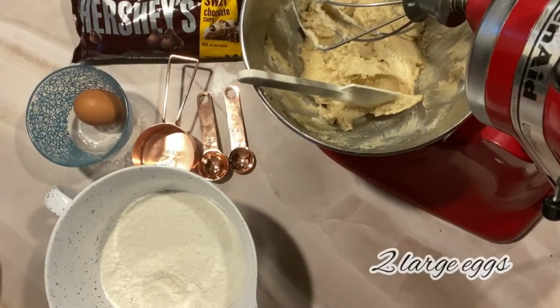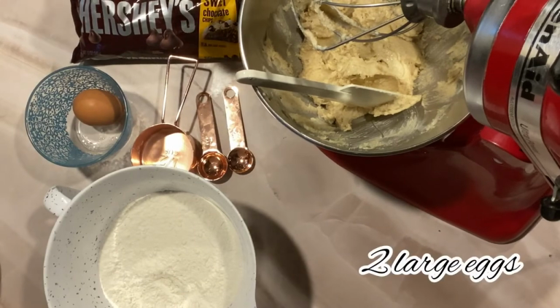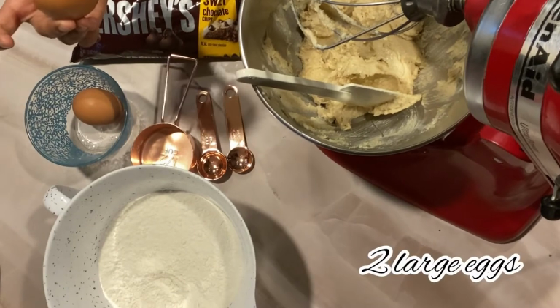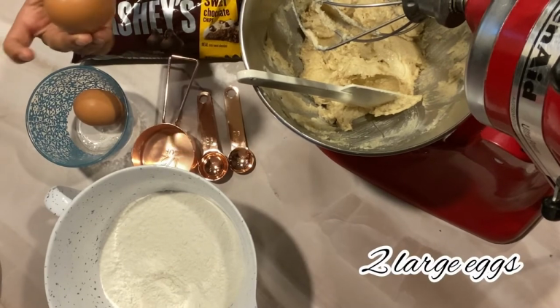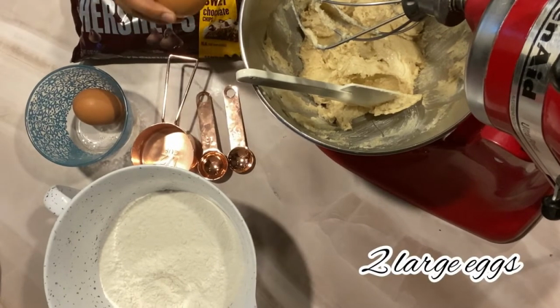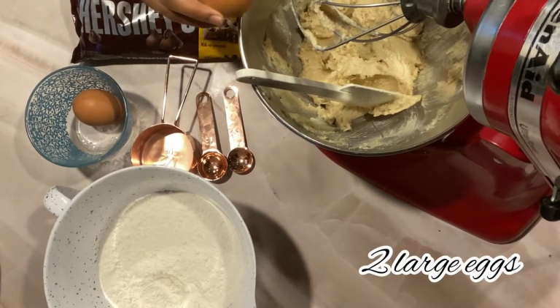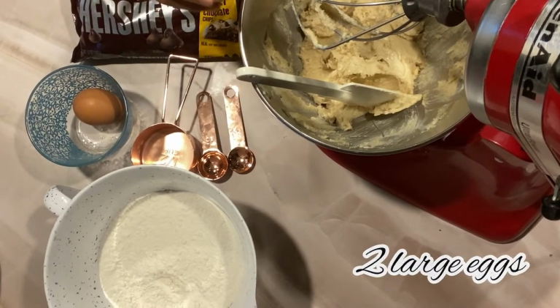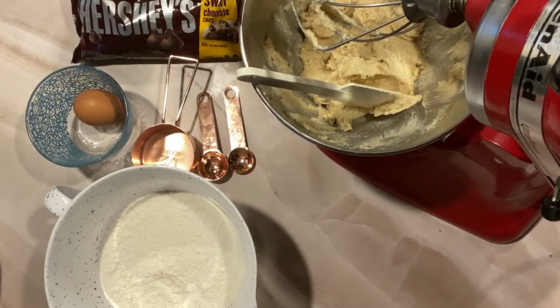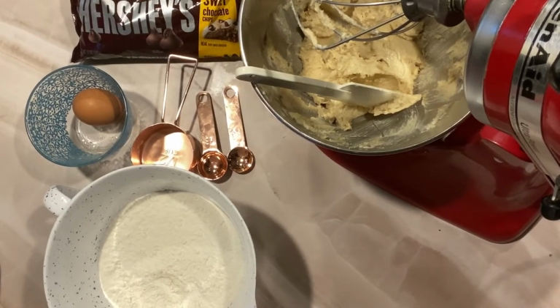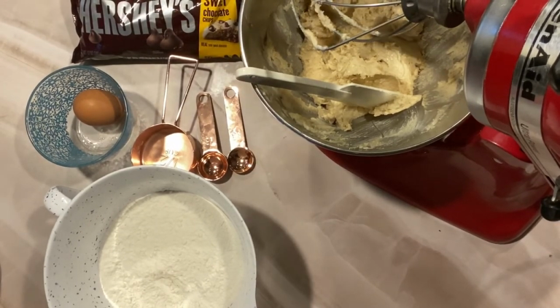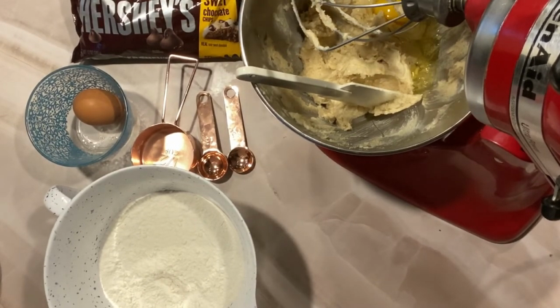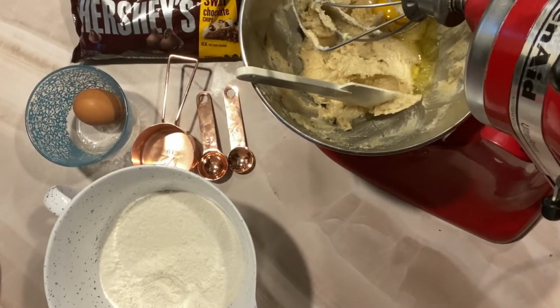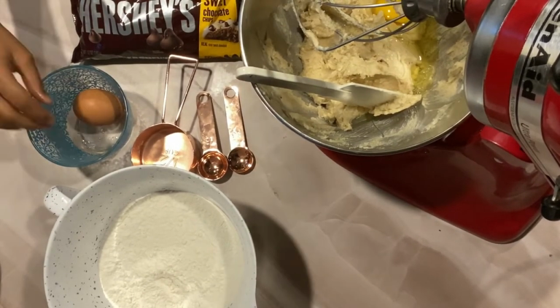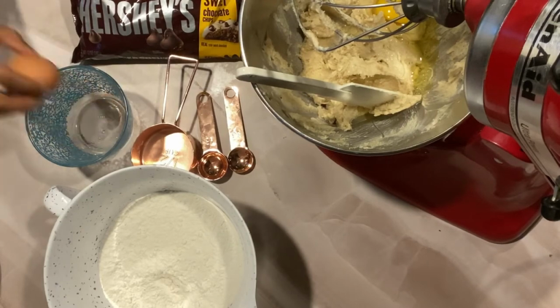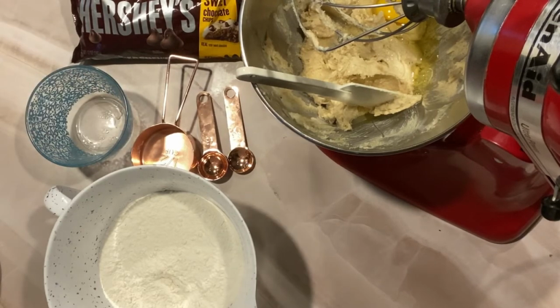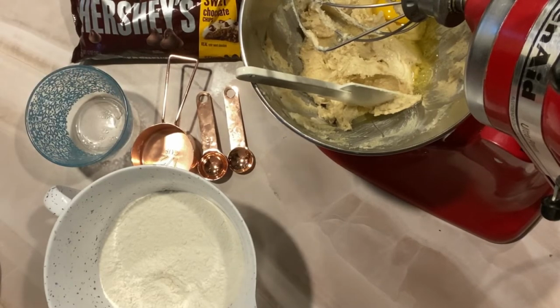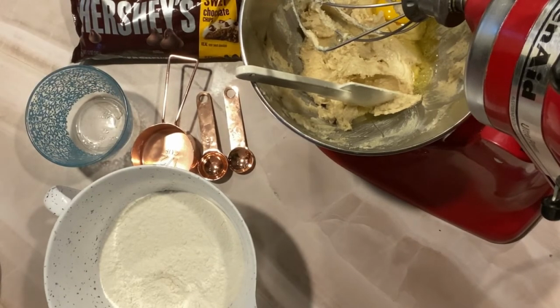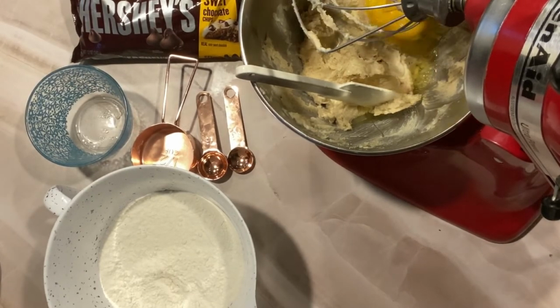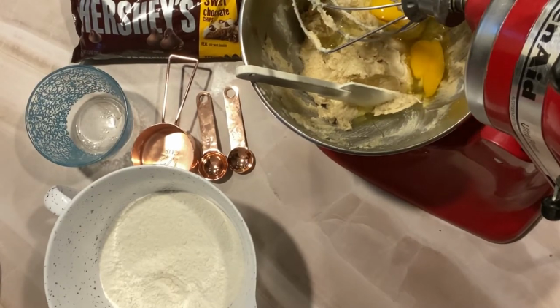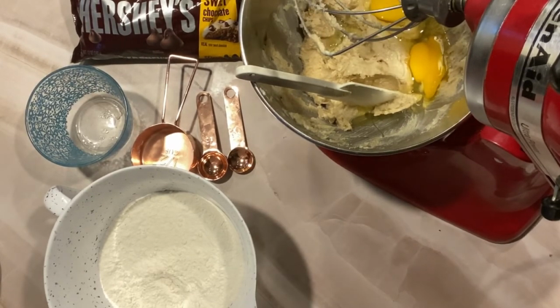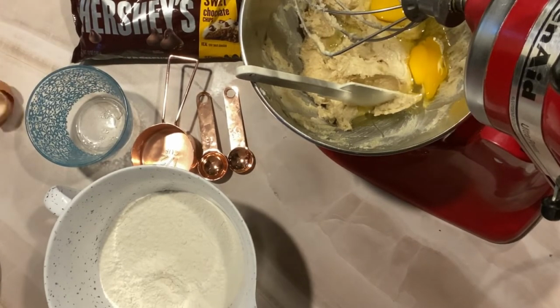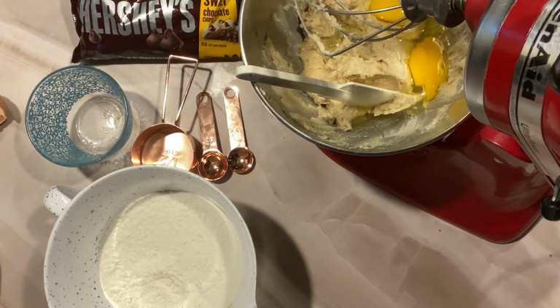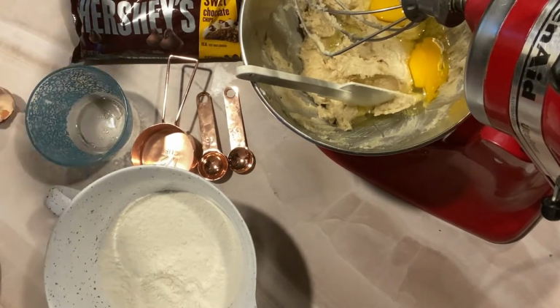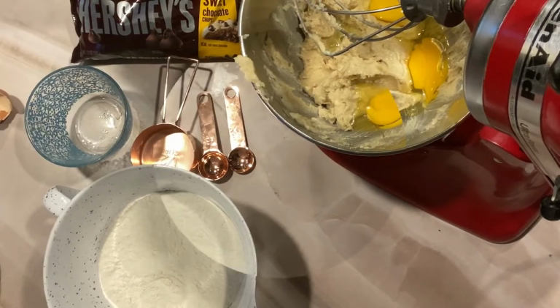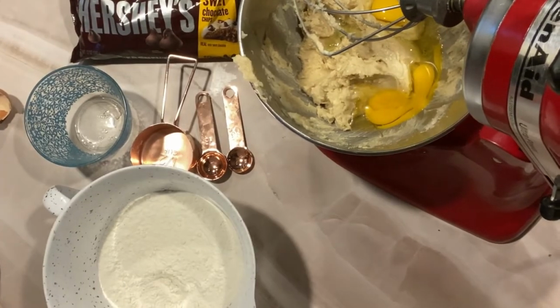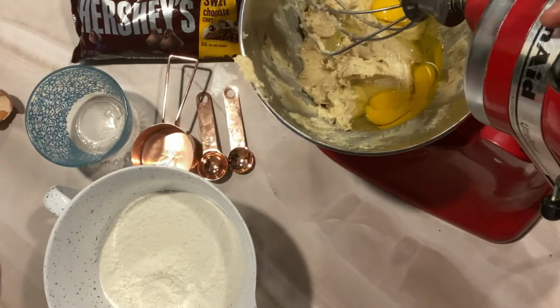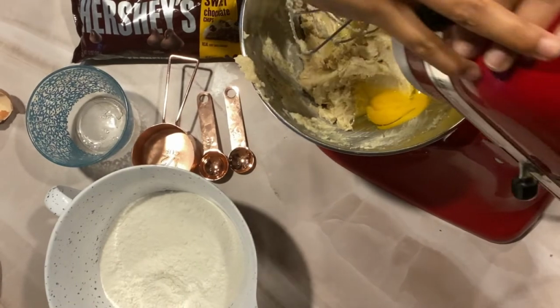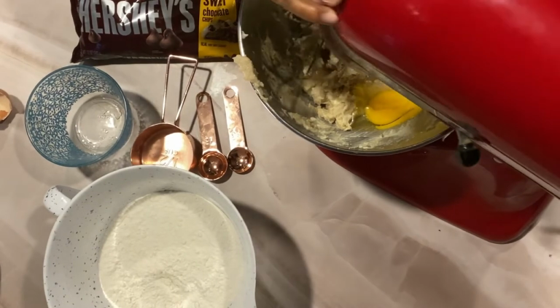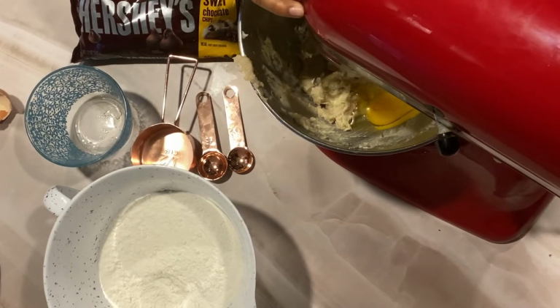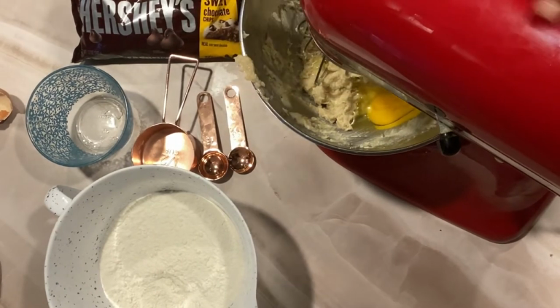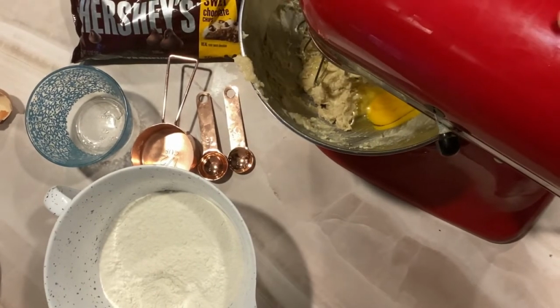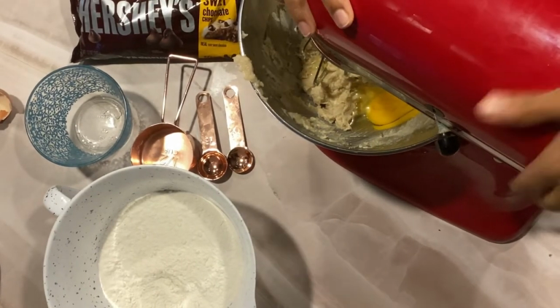Now it's time to add in two large eggs. Blend until all of it has been mixed.